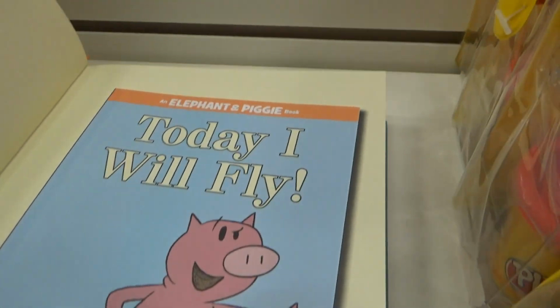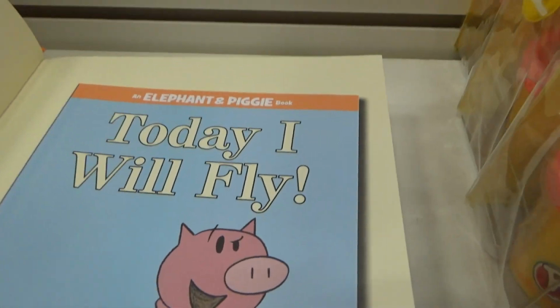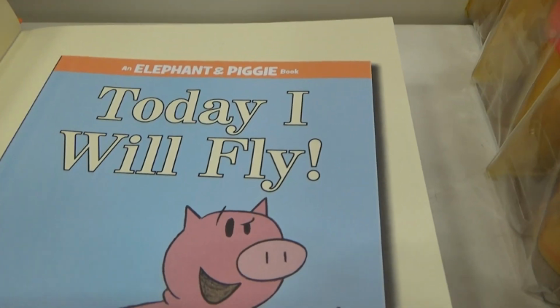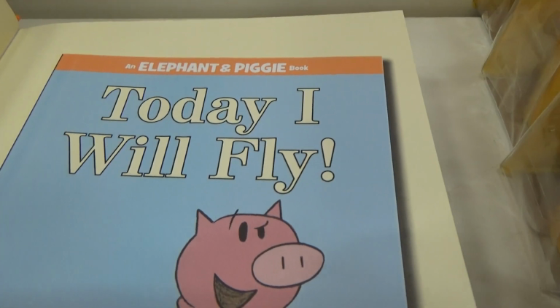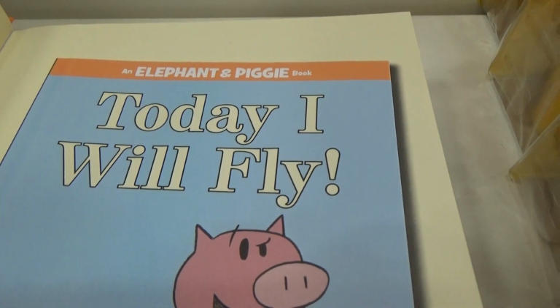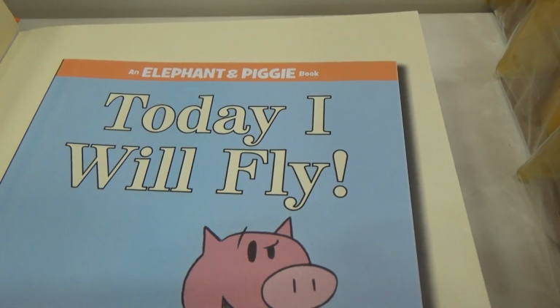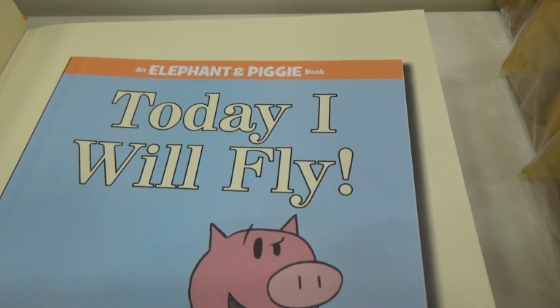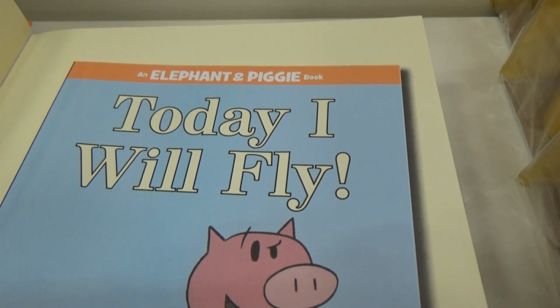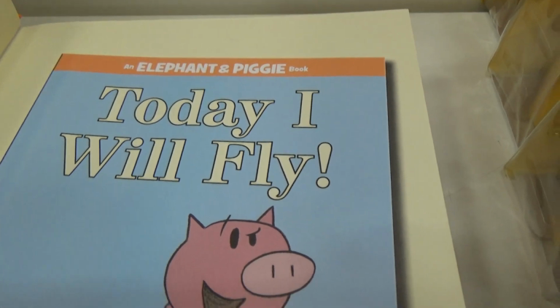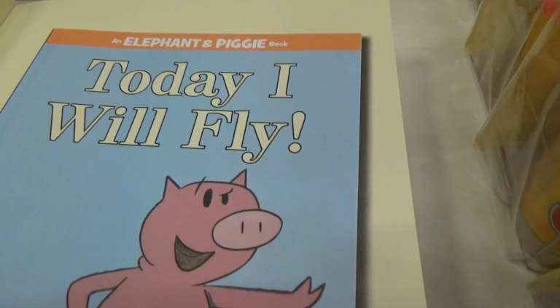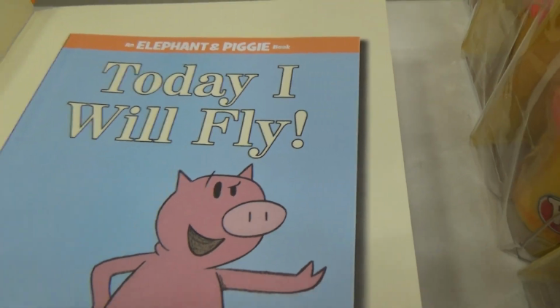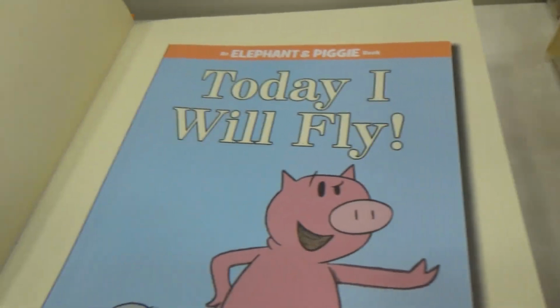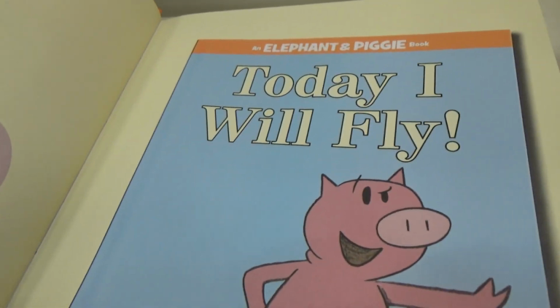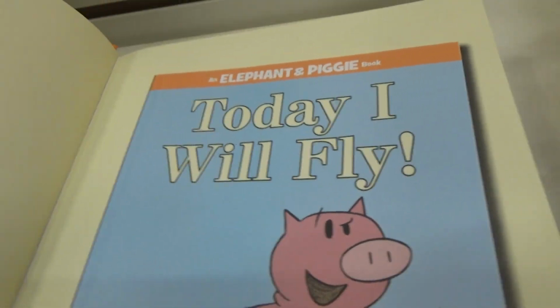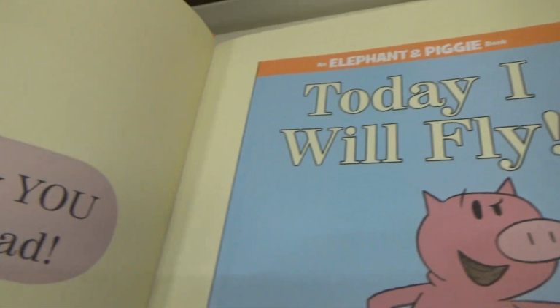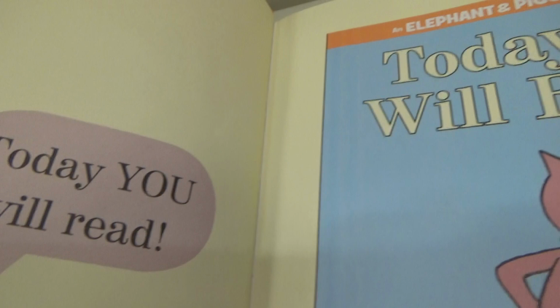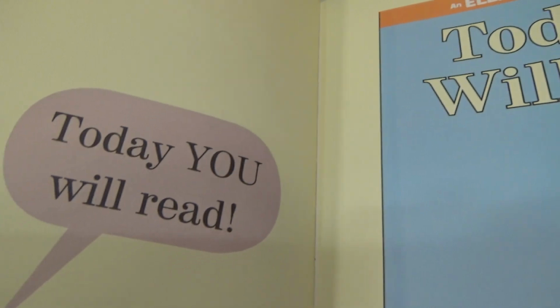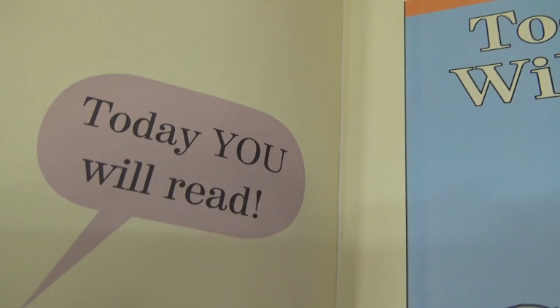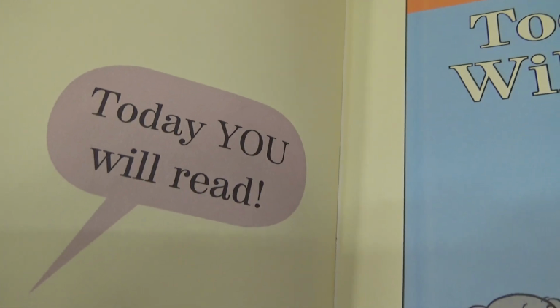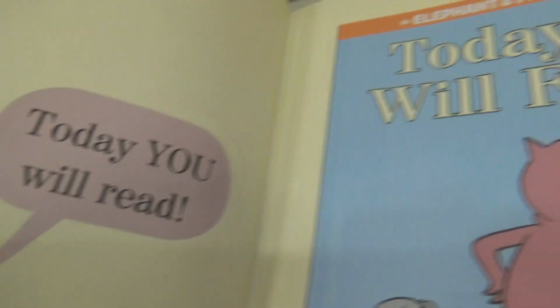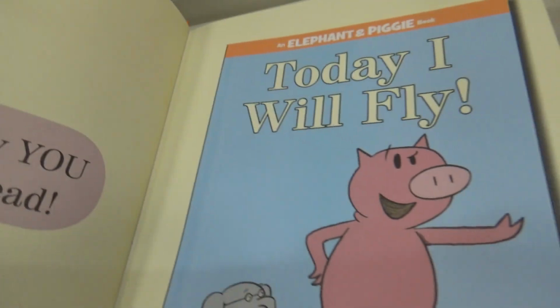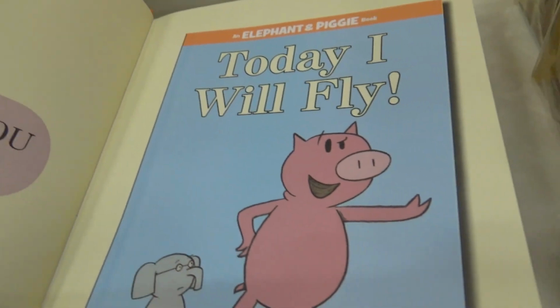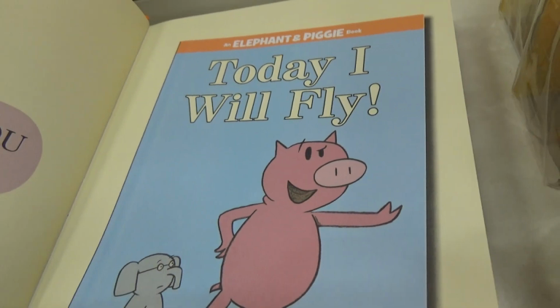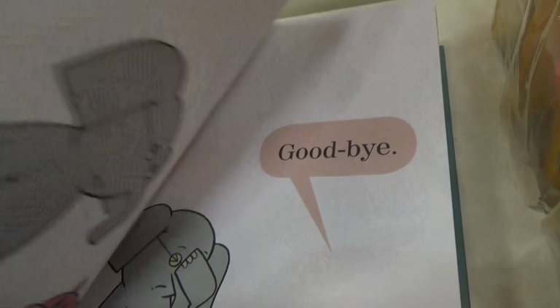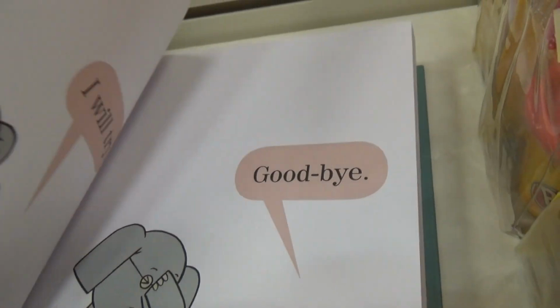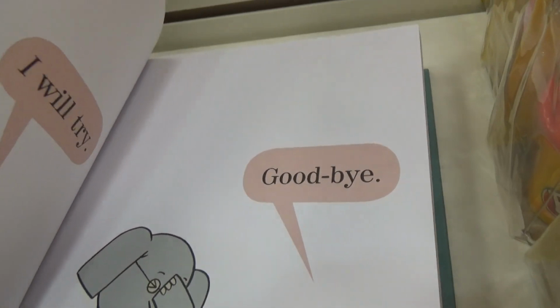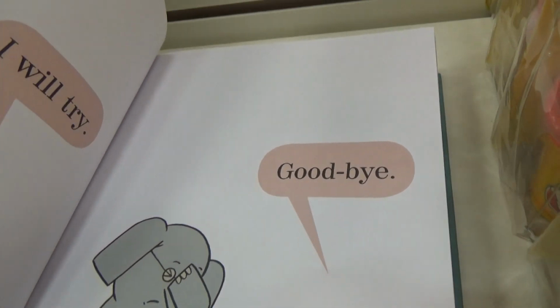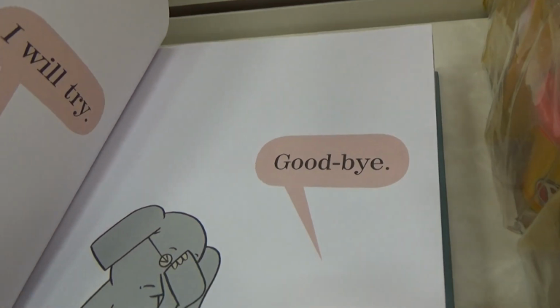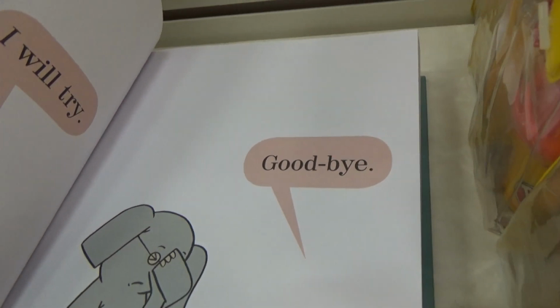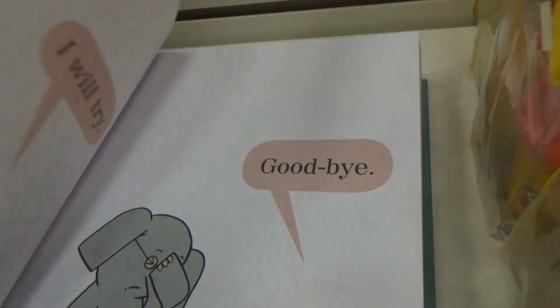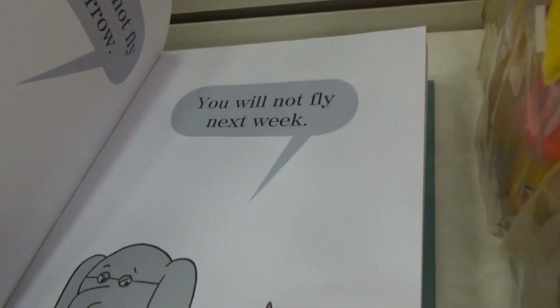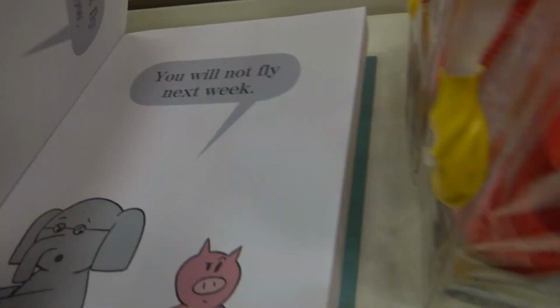Today I will fly. Today you will read. That's an interesting one.